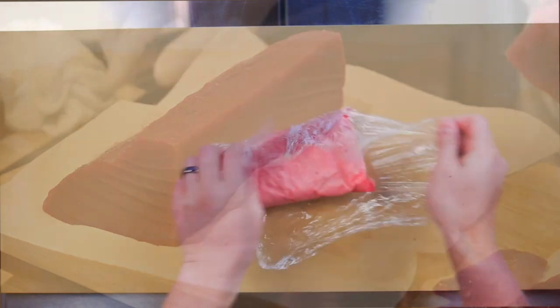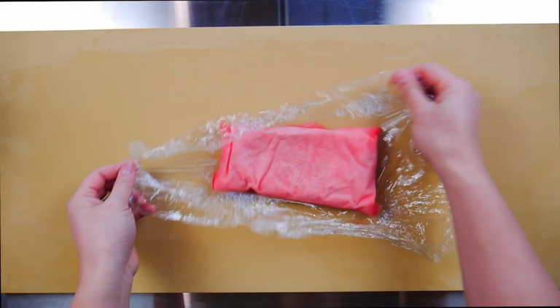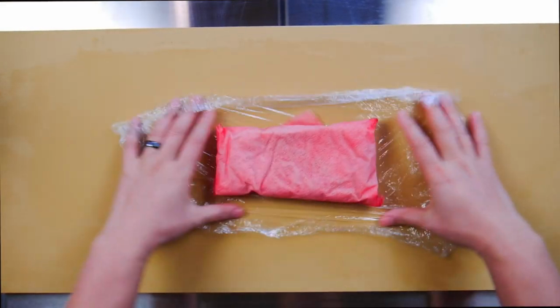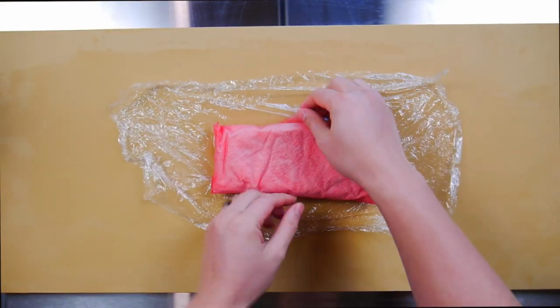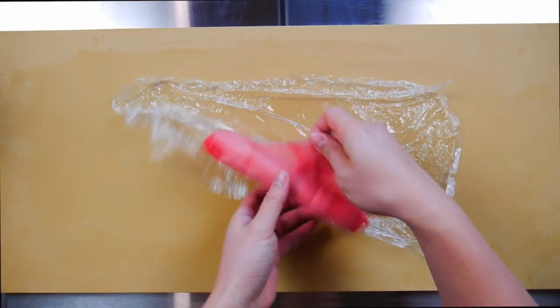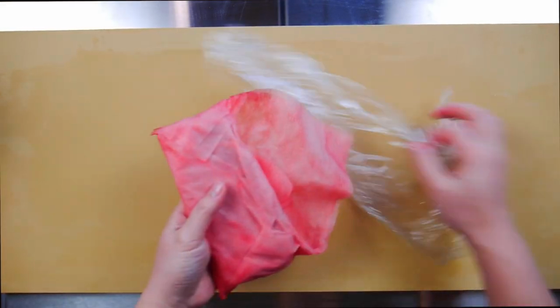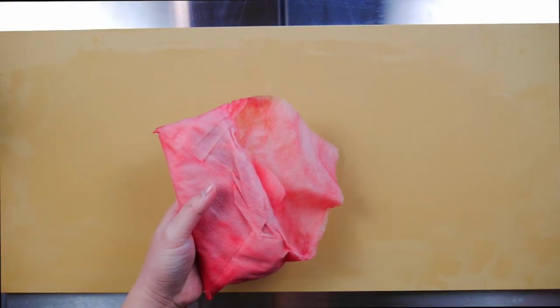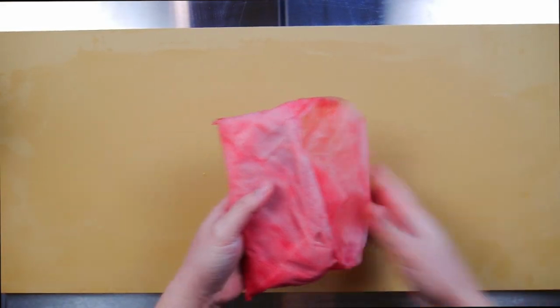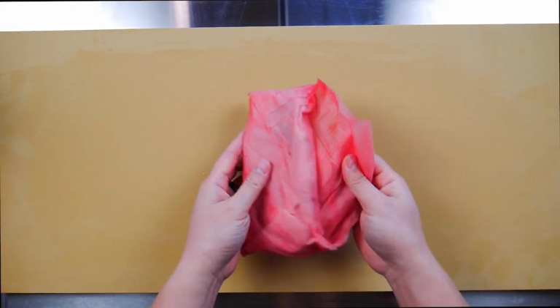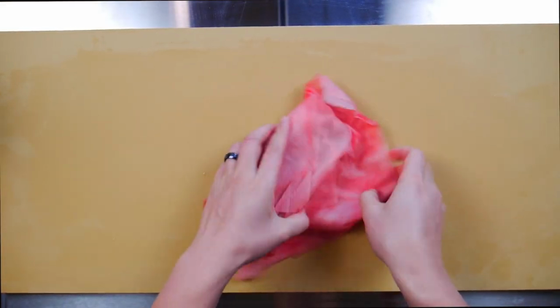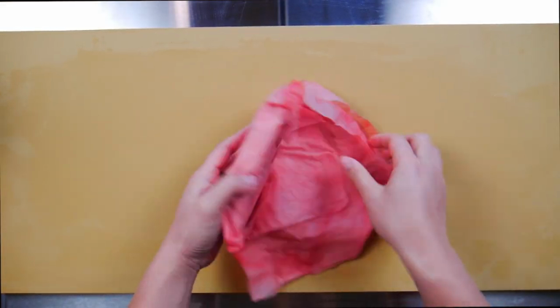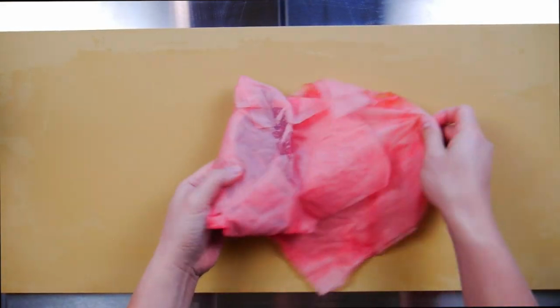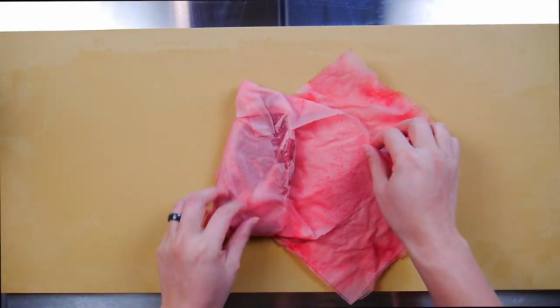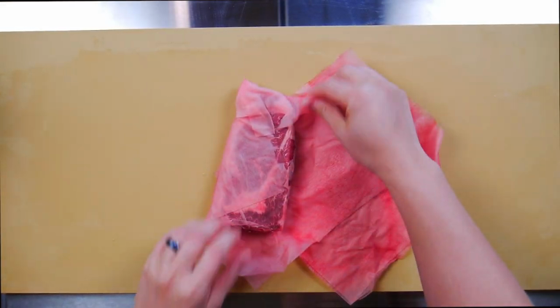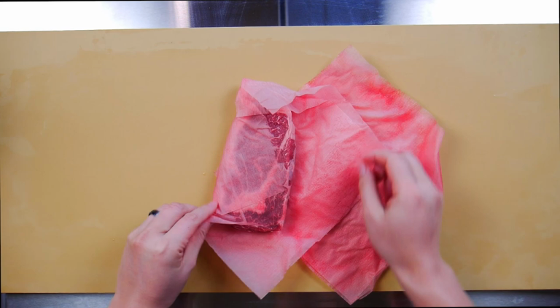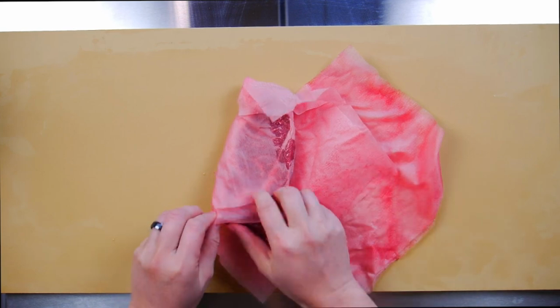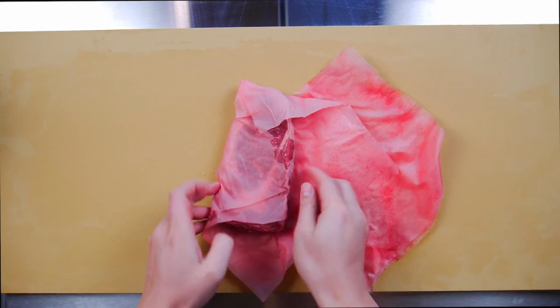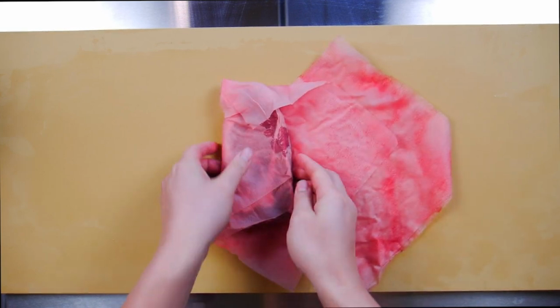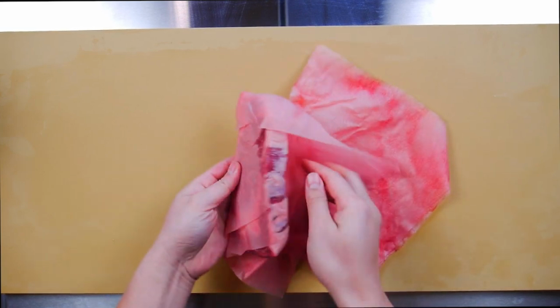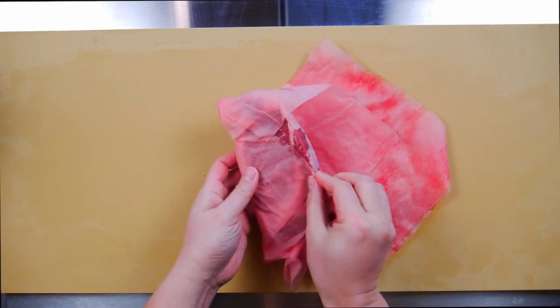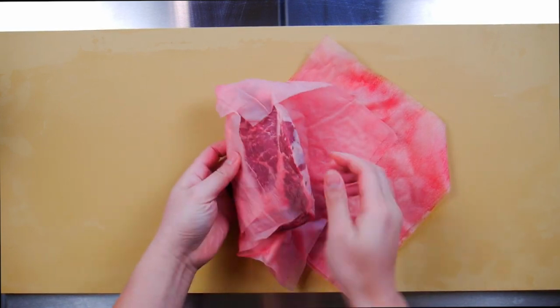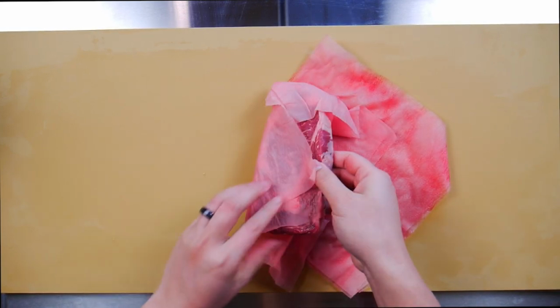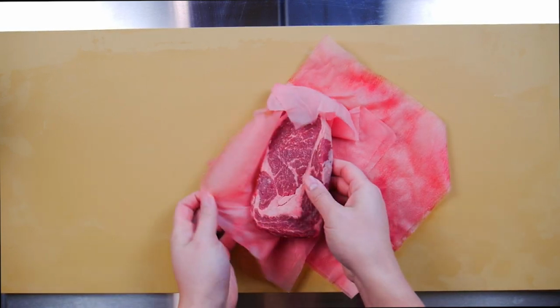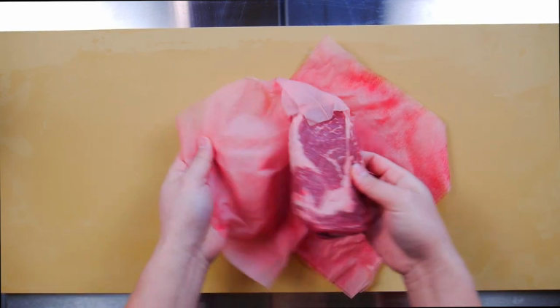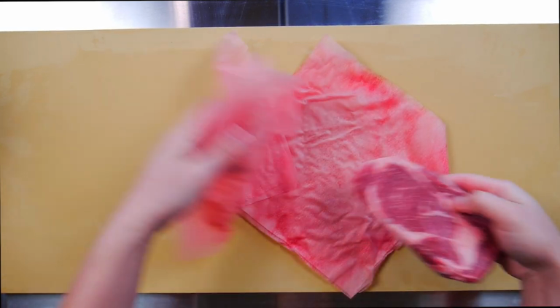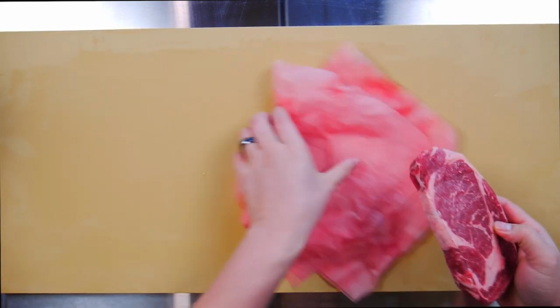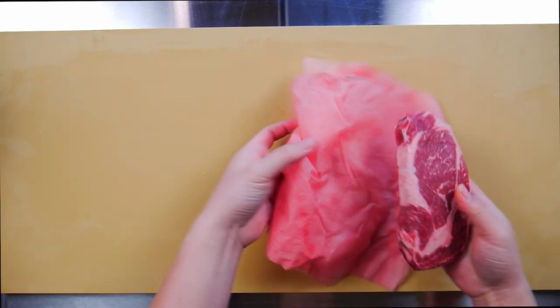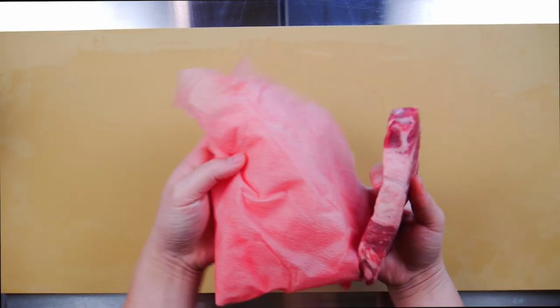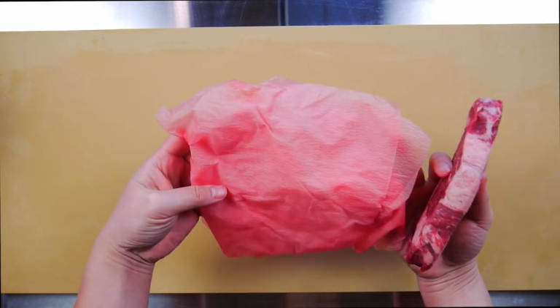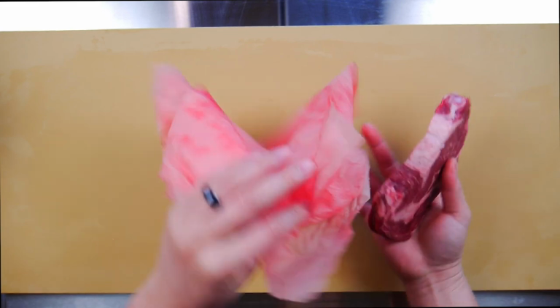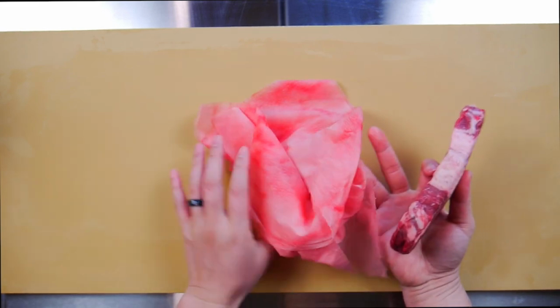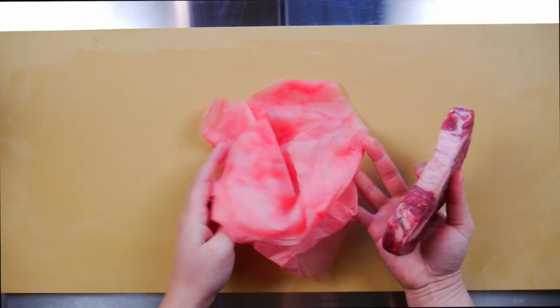Here is another example. This ribeye was wrapped with Maku paper and left to thaw in the fridge for a couple days. You can see how much drip this paper picked up. The meat is dry to the touch and that's exactly what you're looking for.